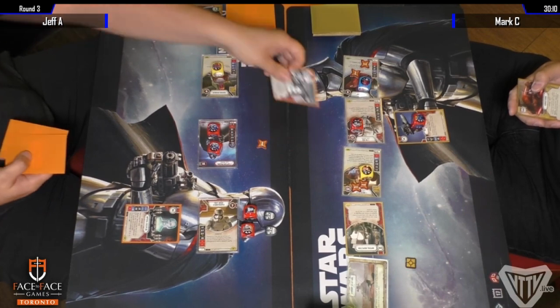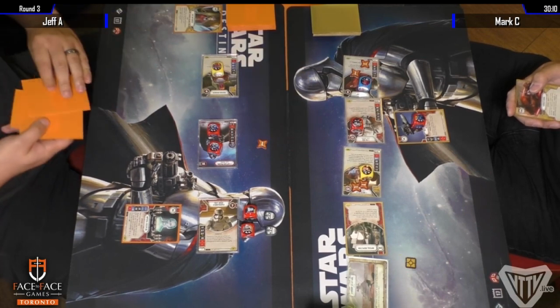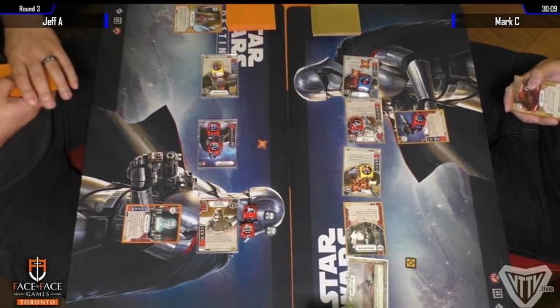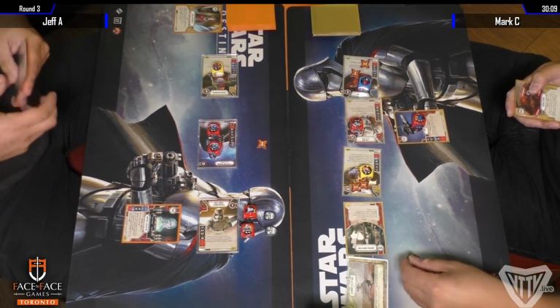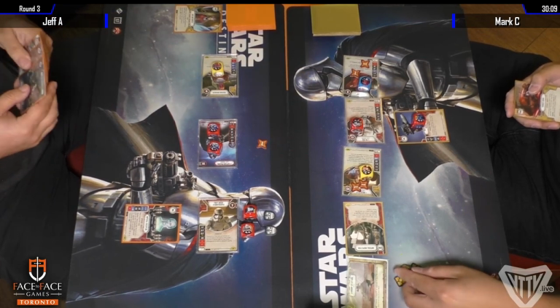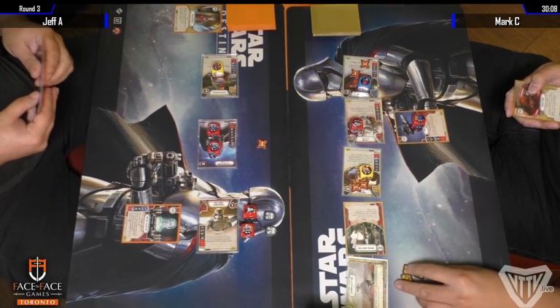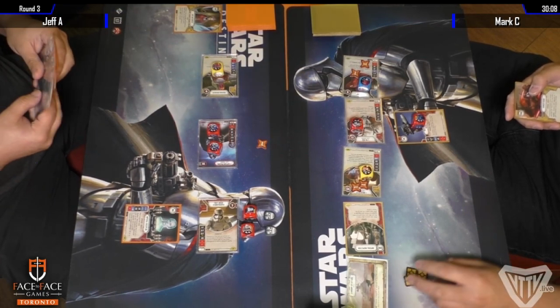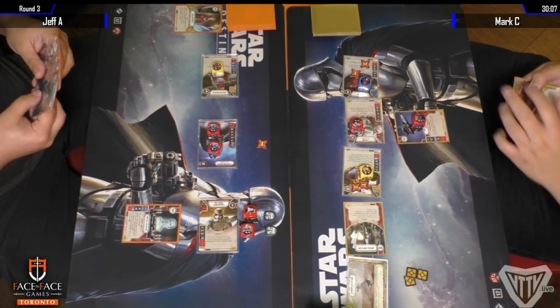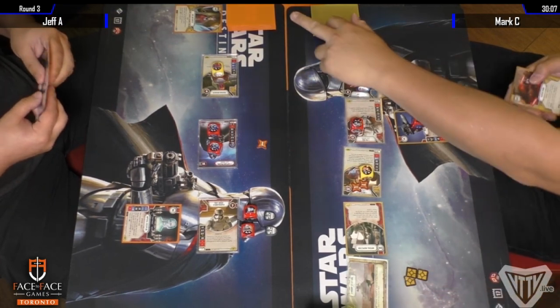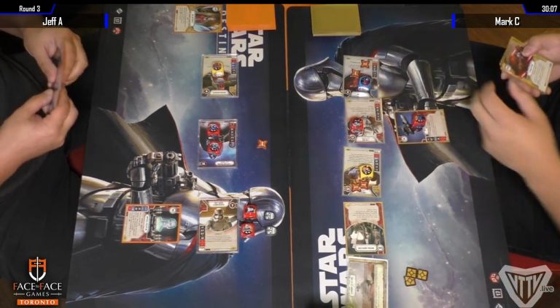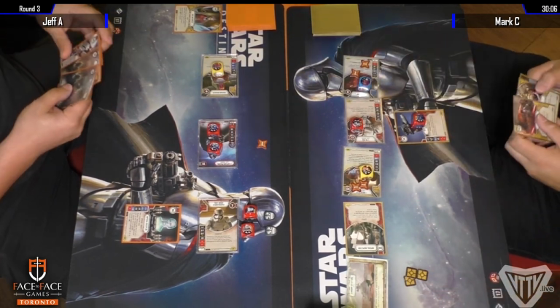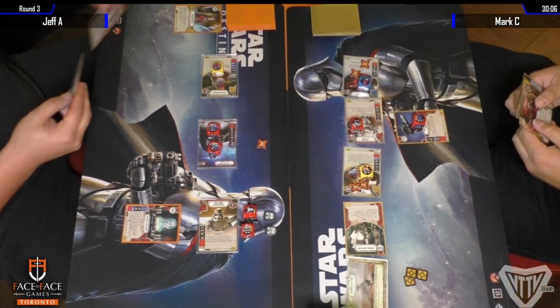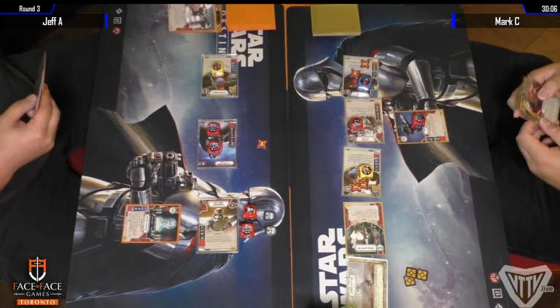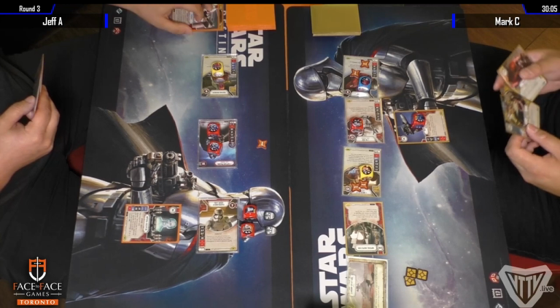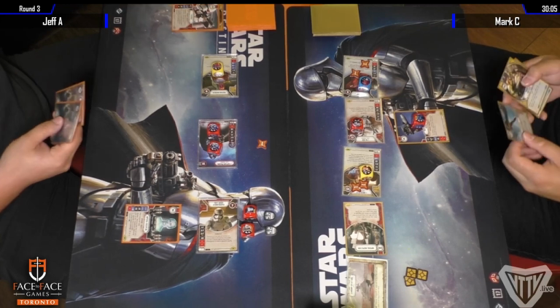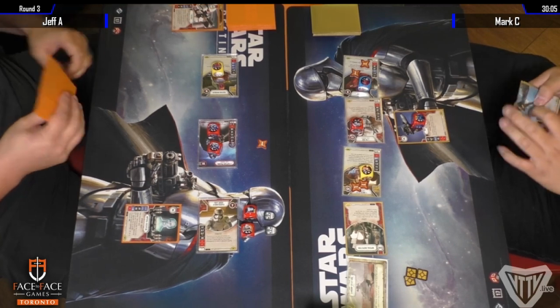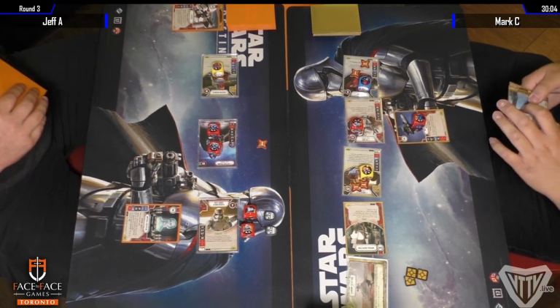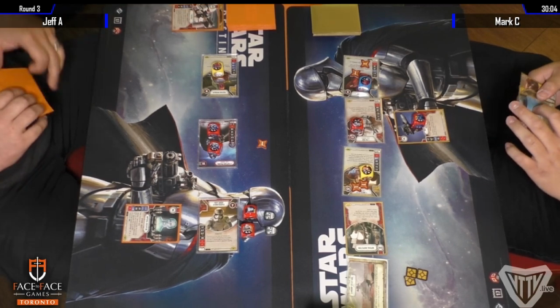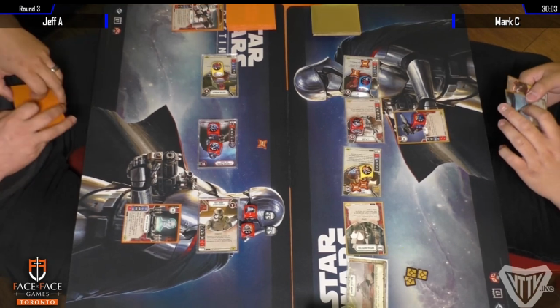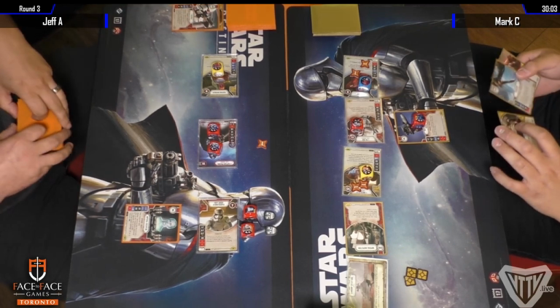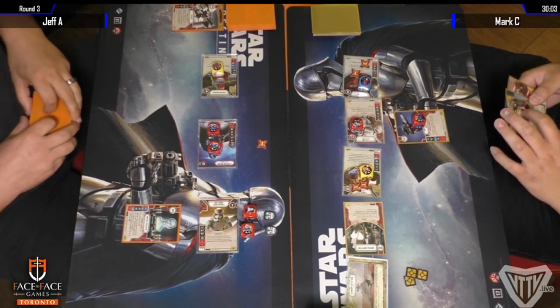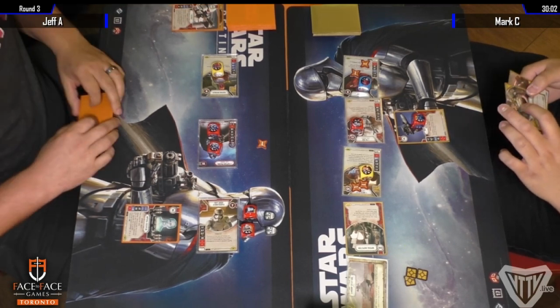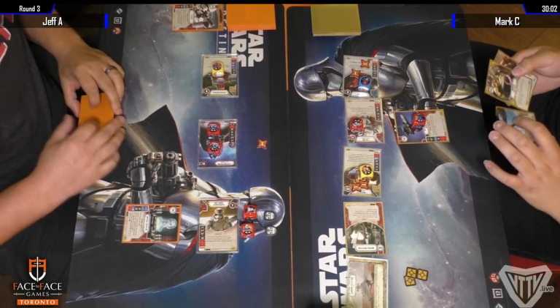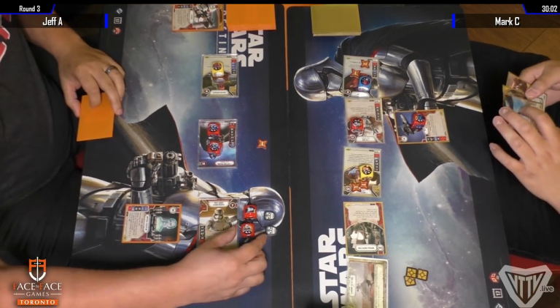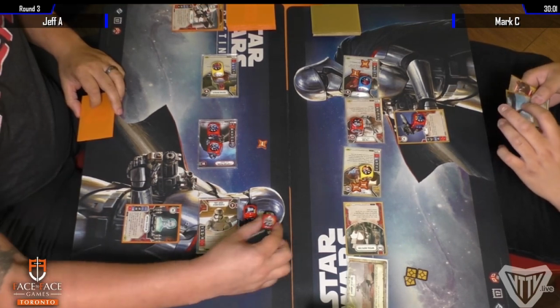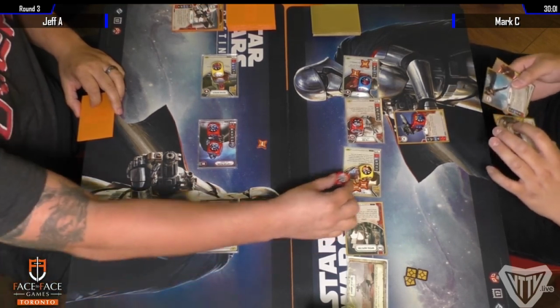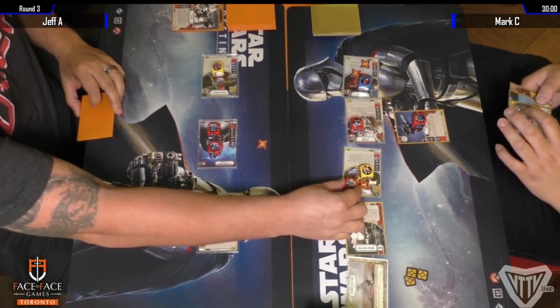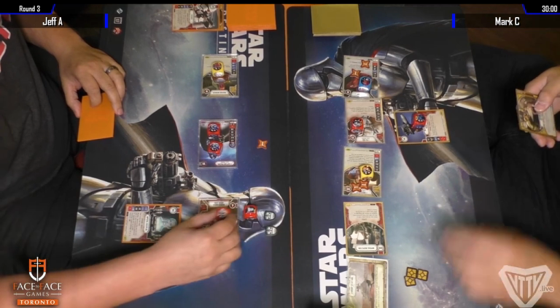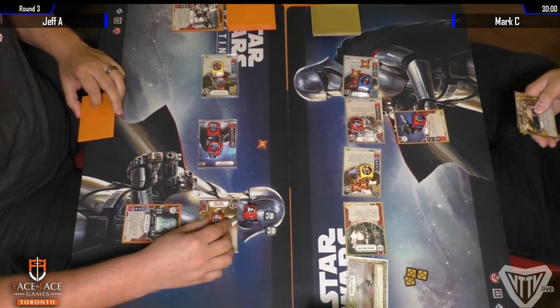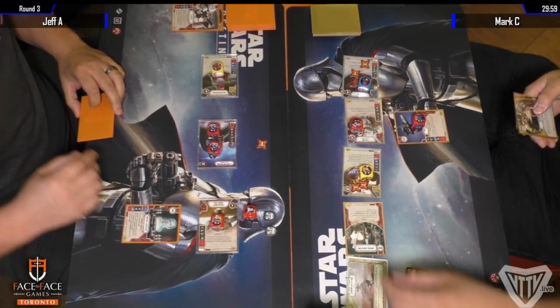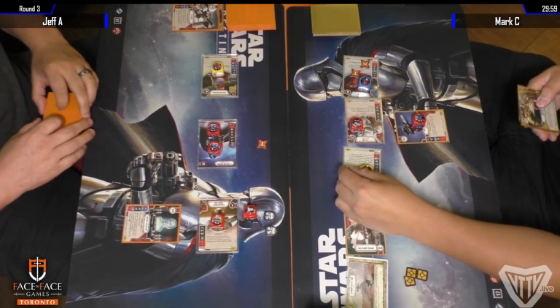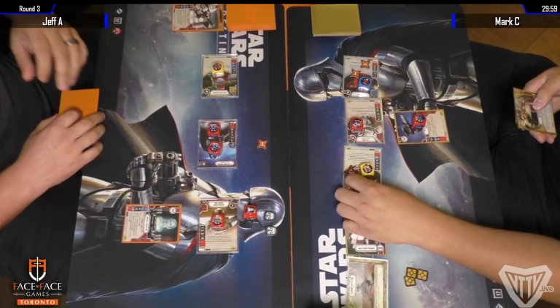Hits a better card this time — you've got to discard that card, Jeff. That's two resources for Unkar. You can see it in the bottom right — there's a stack of three resources.